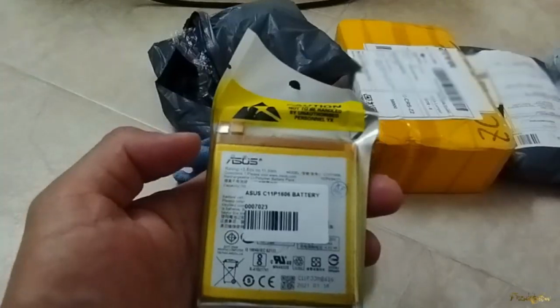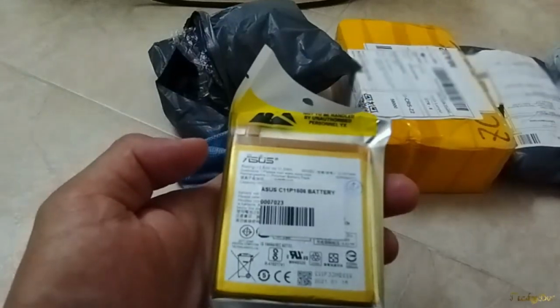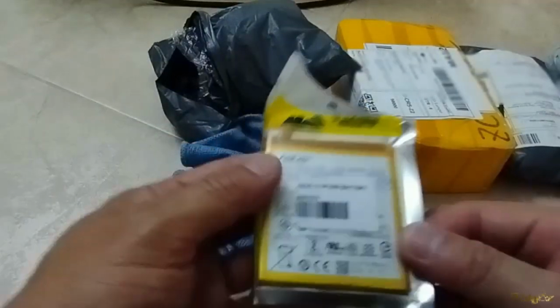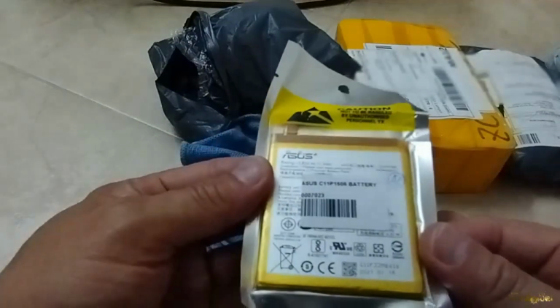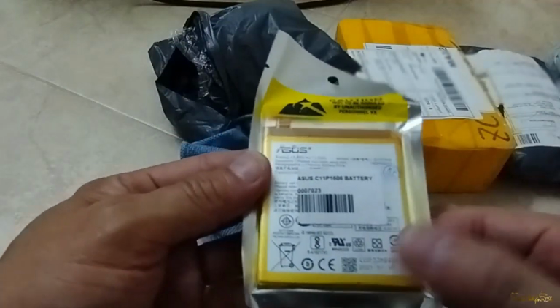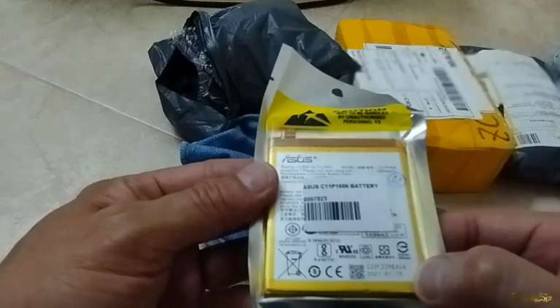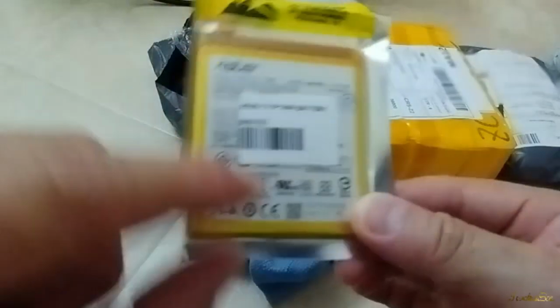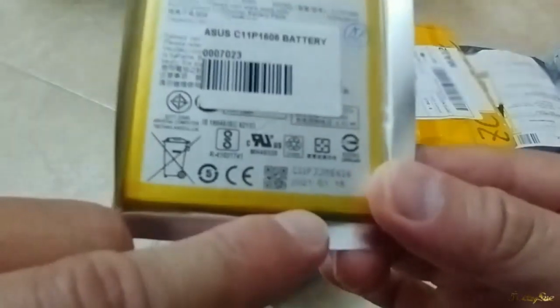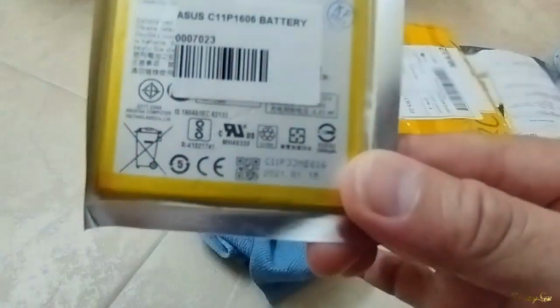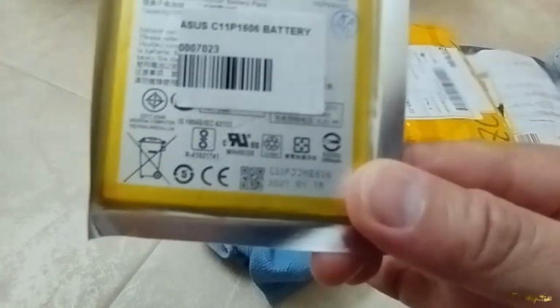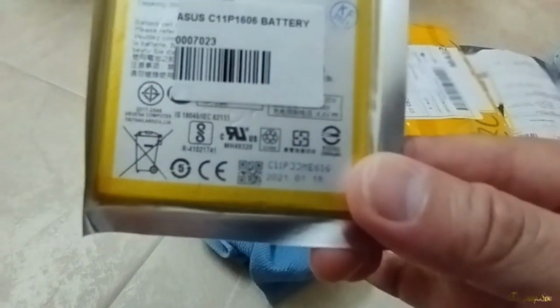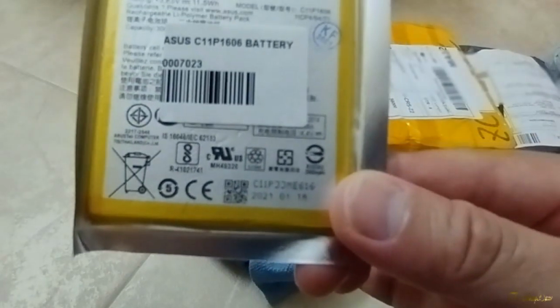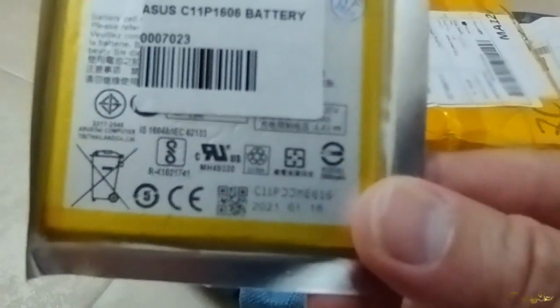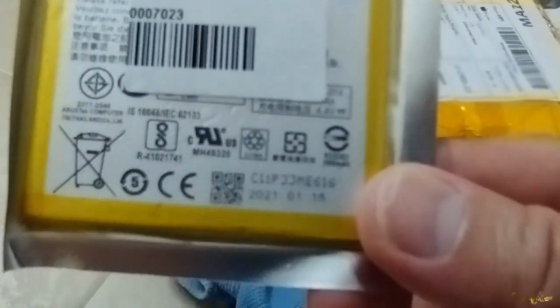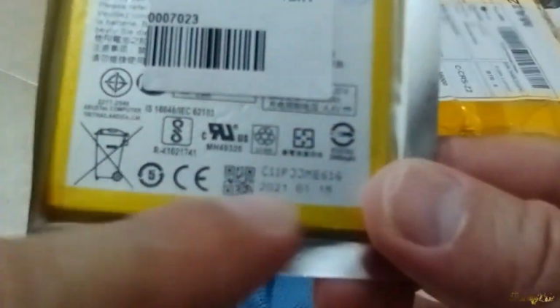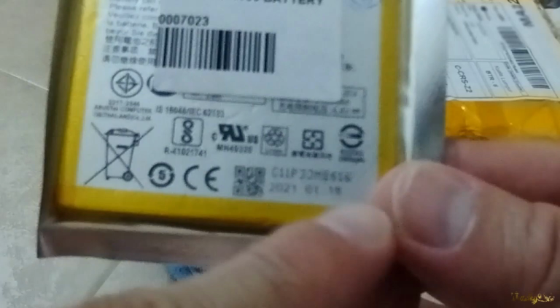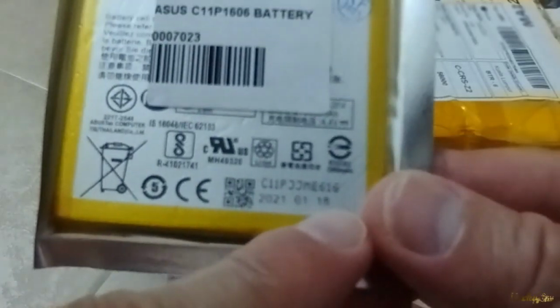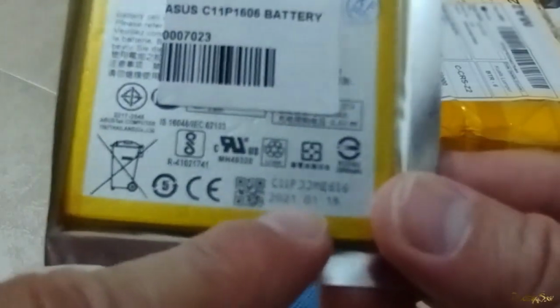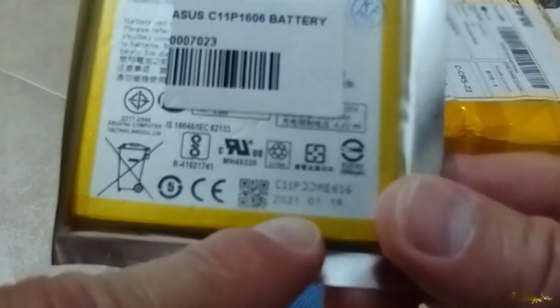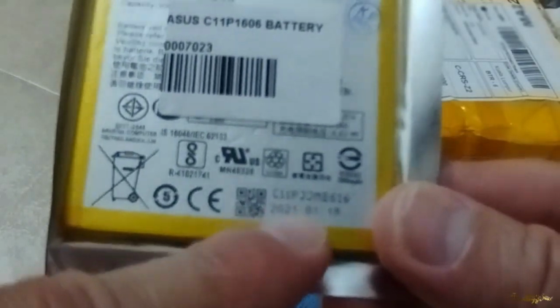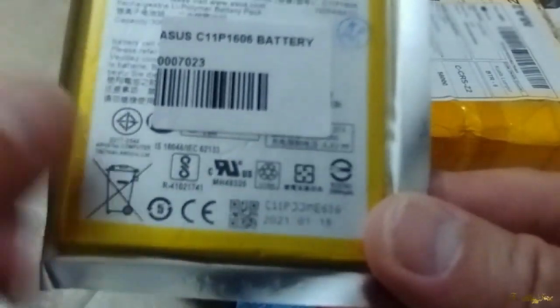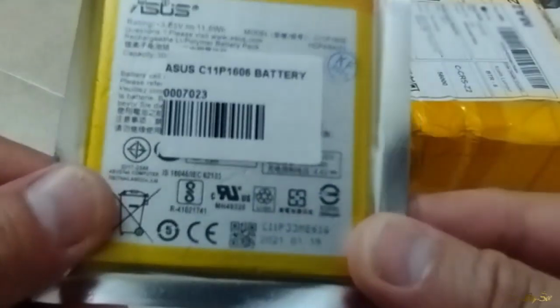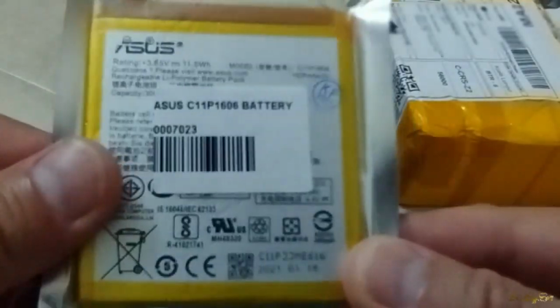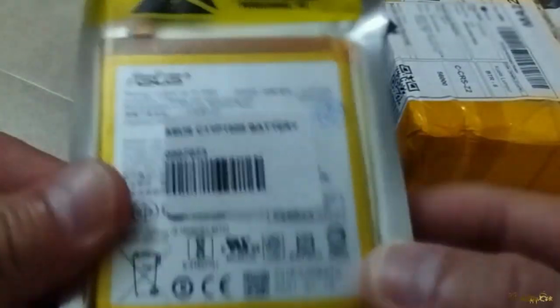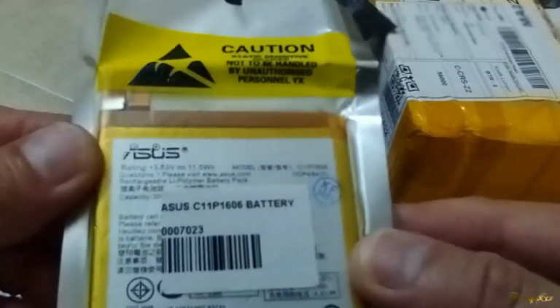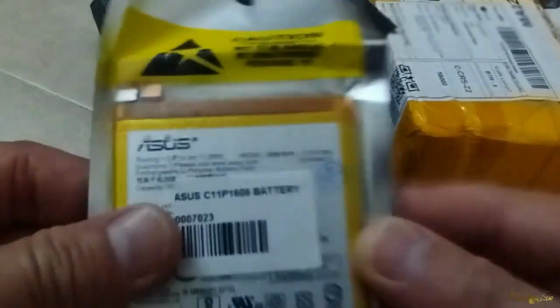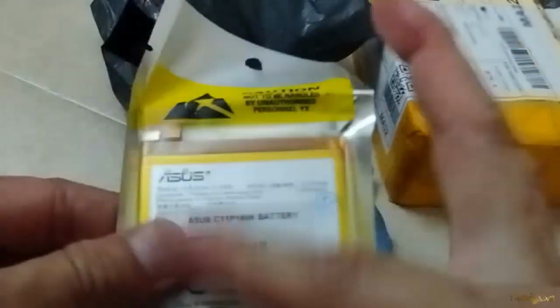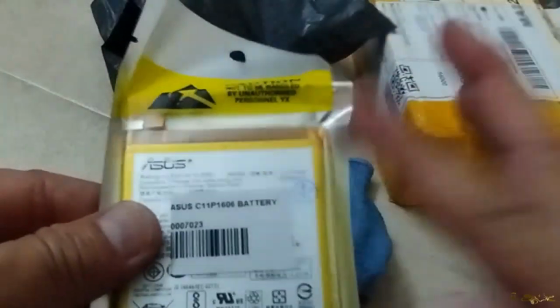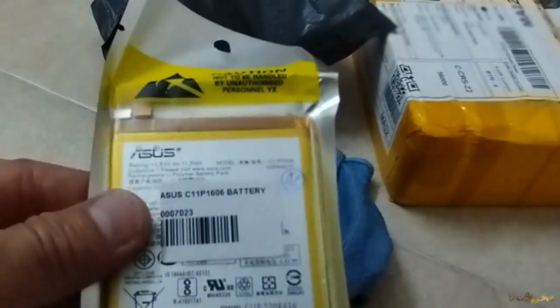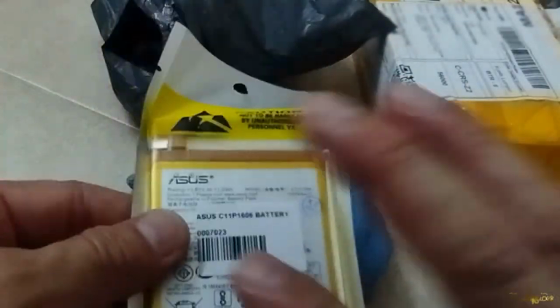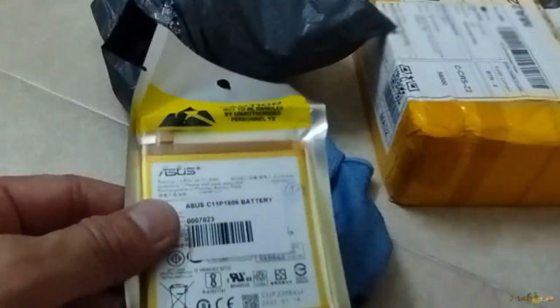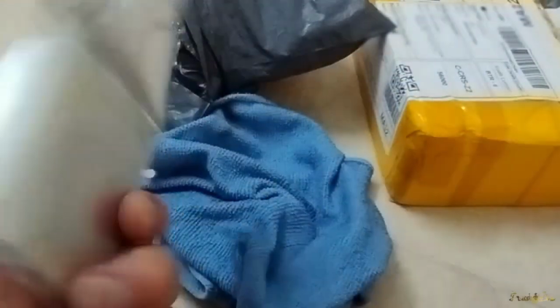When buying a battery I'm pretty careful about the date. So it says here — if you can see — it's 2021 January 18, which is quite late, about one year ago. So this is still acceptable, I'm gonna use it. If not, the battery chemical will expire and it will discharge very quickly if it's expired.